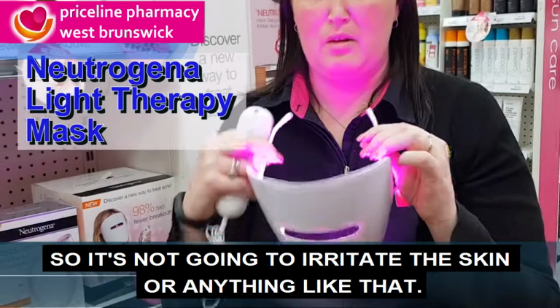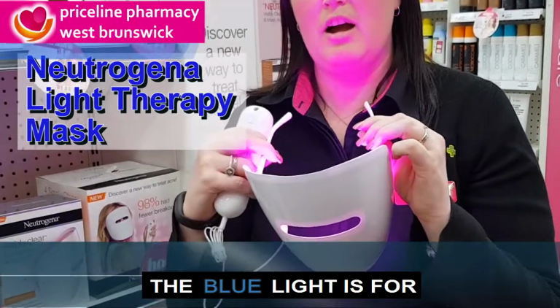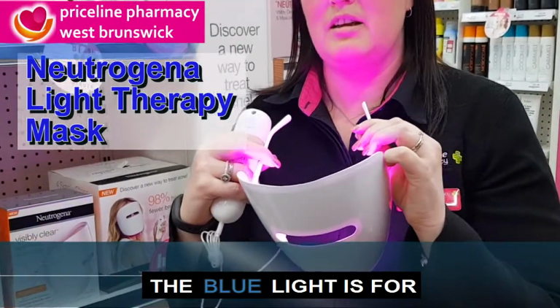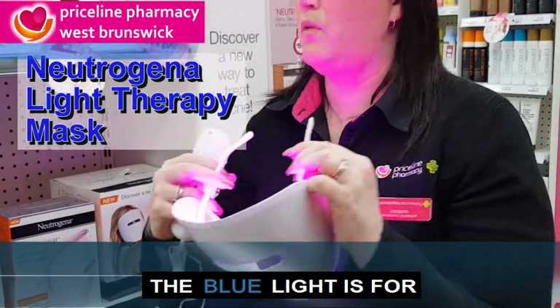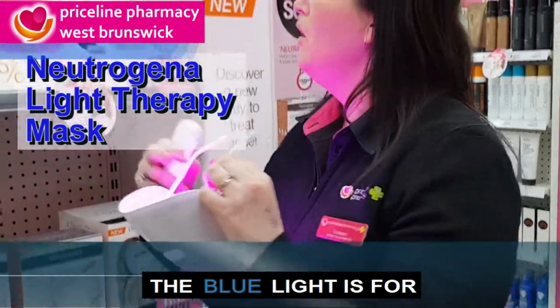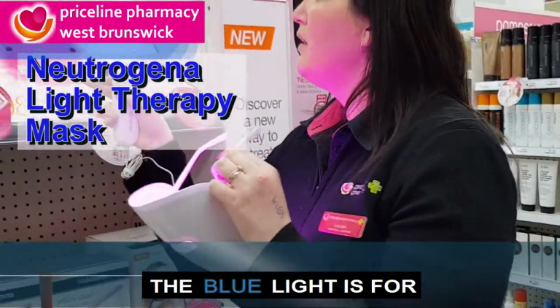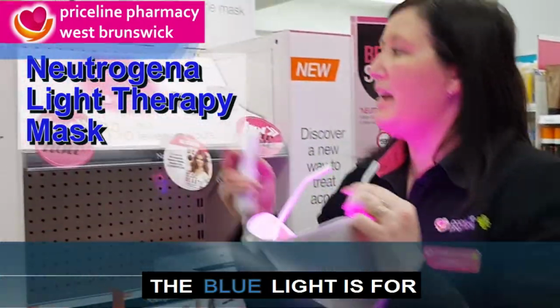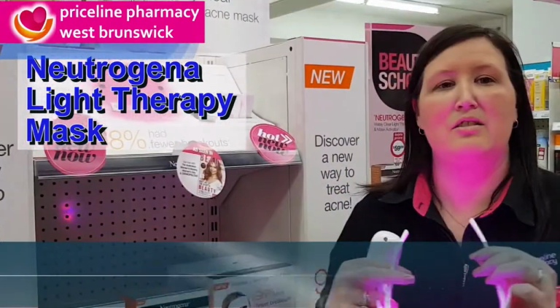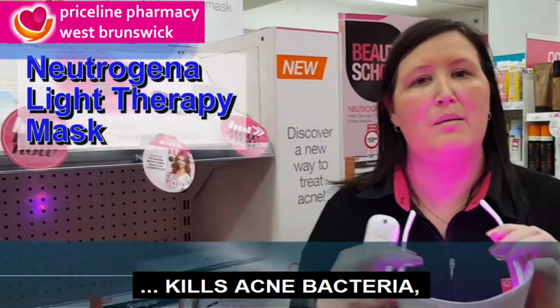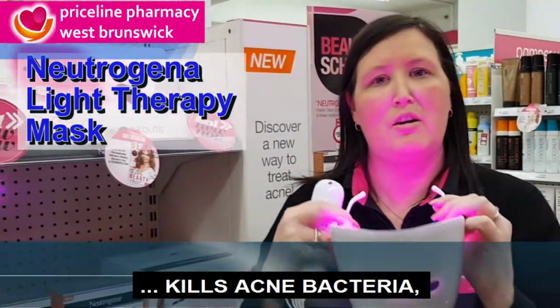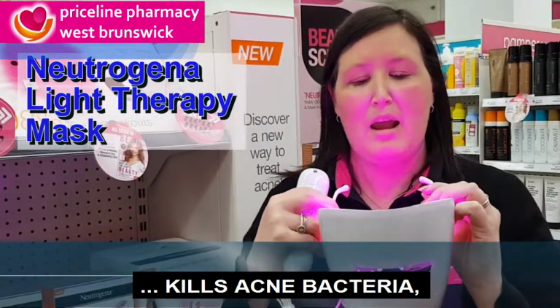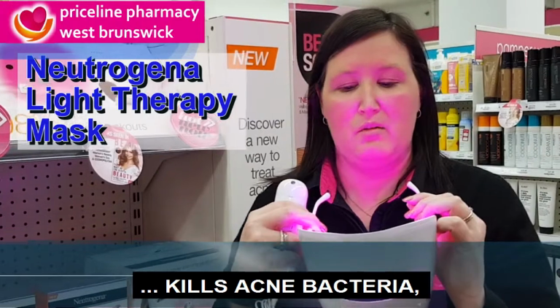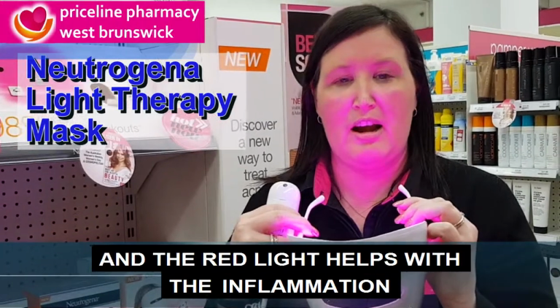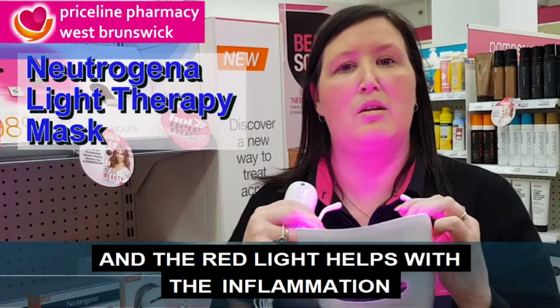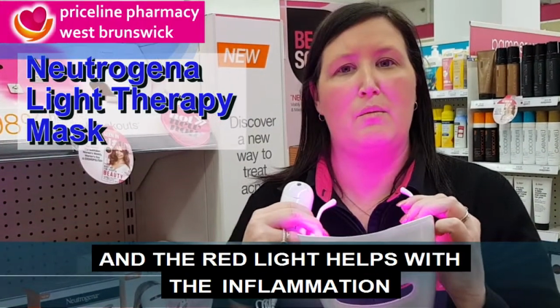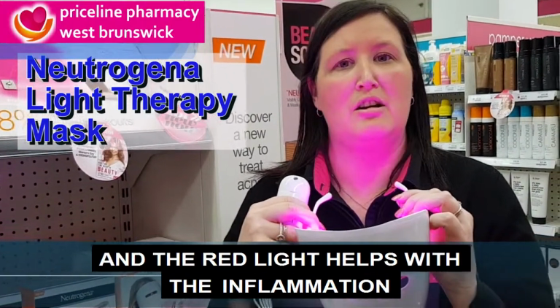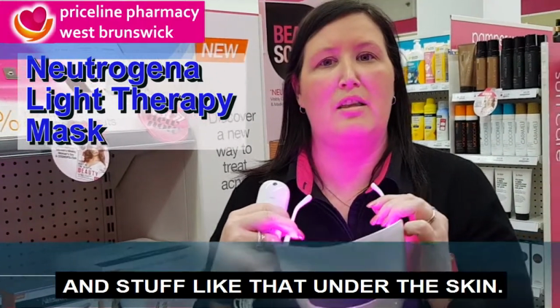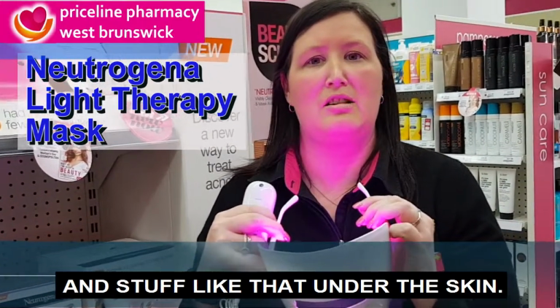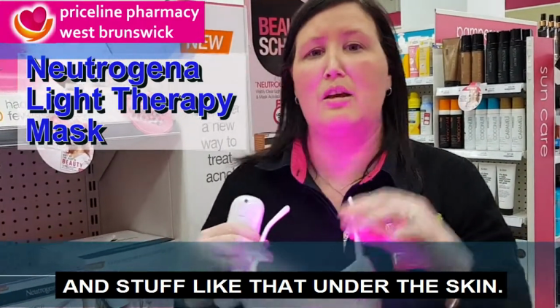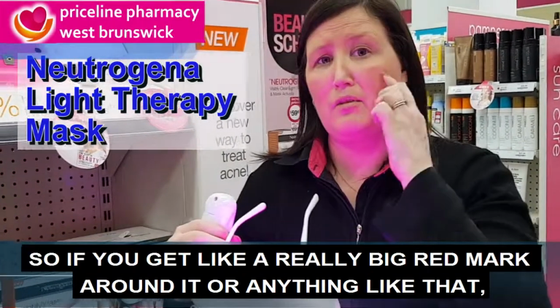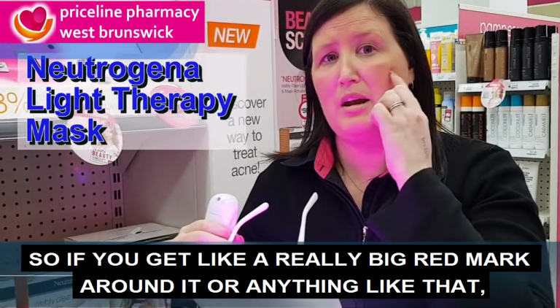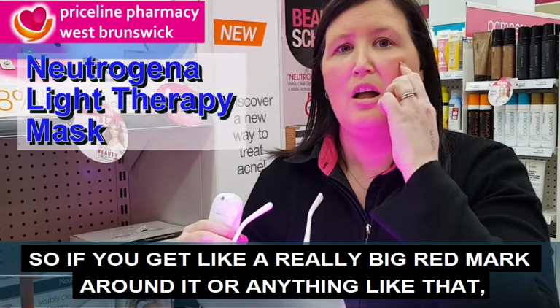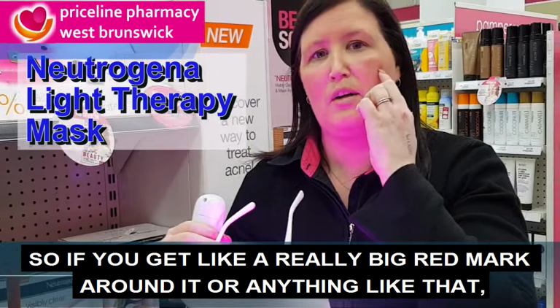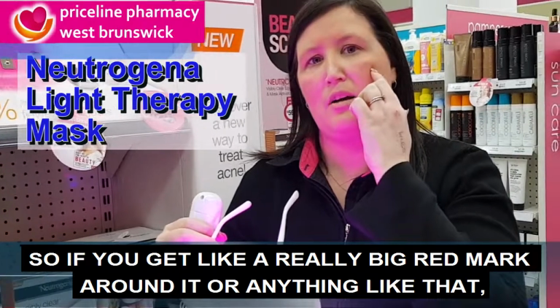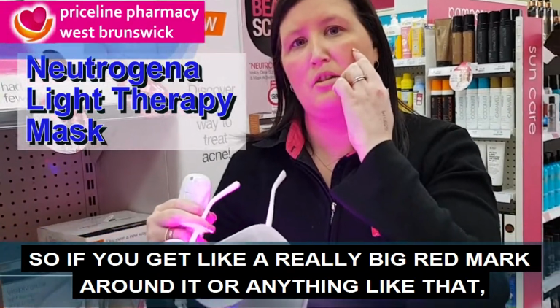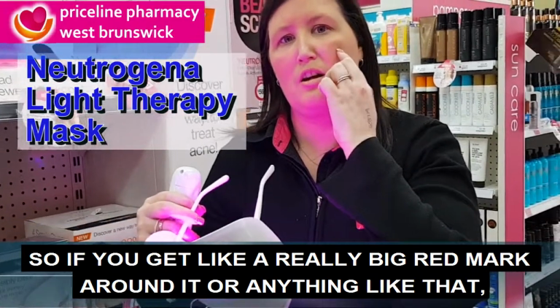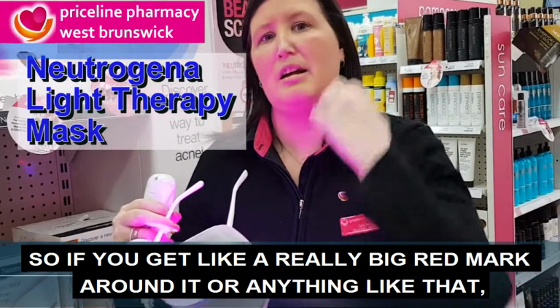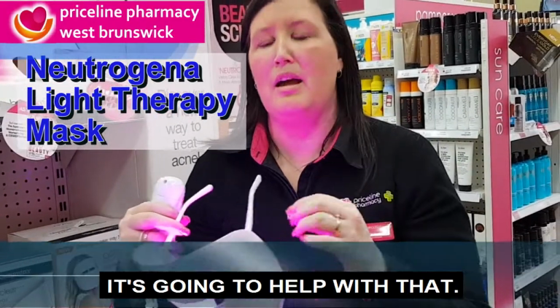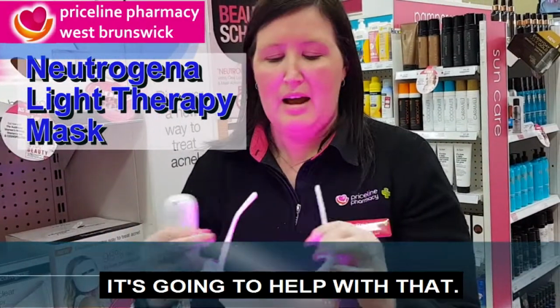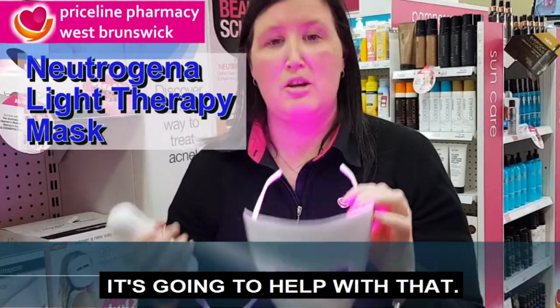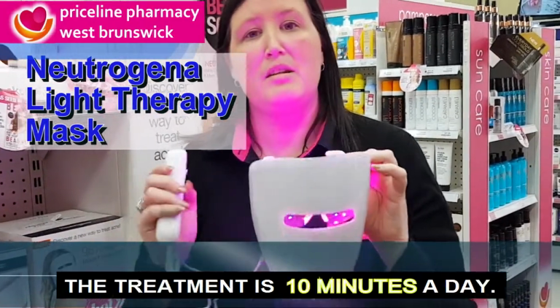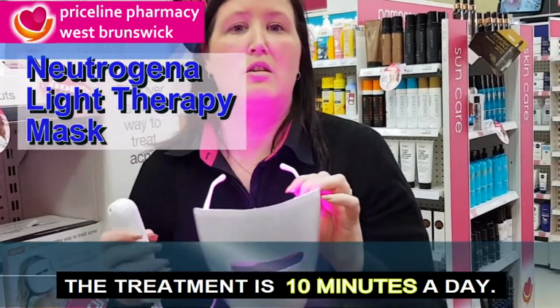The blue light kills acne bacteria, and the red light helps with the inflammation and stuff like that on the skin. So if you get a really big red mark around a pimple or anything like that, it's going to help with that.